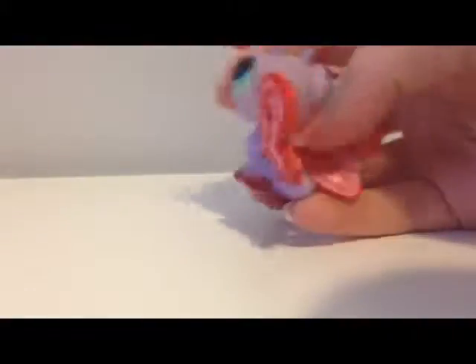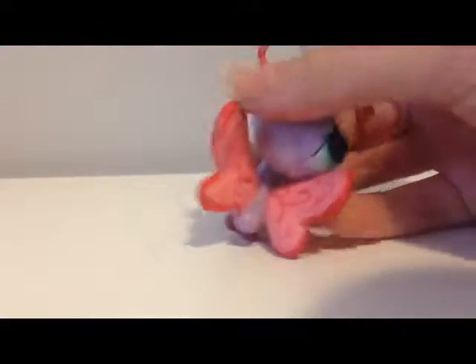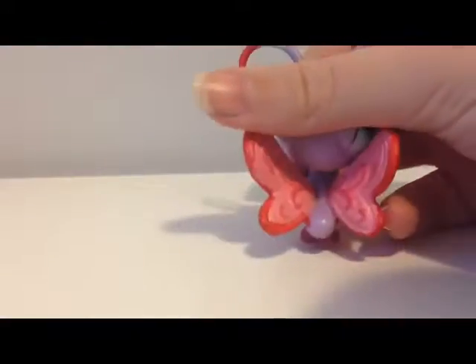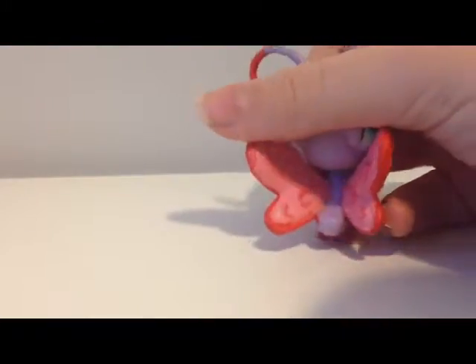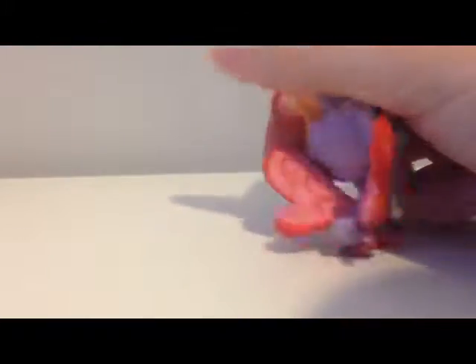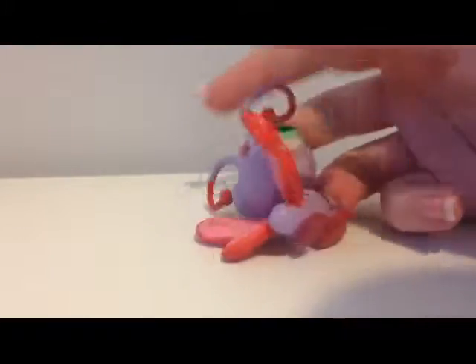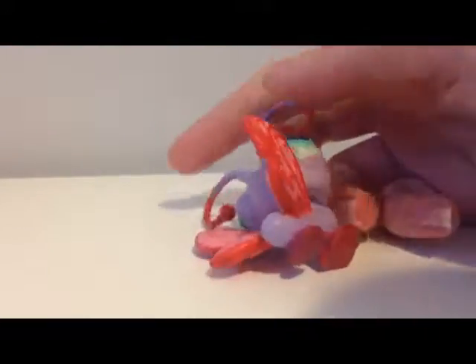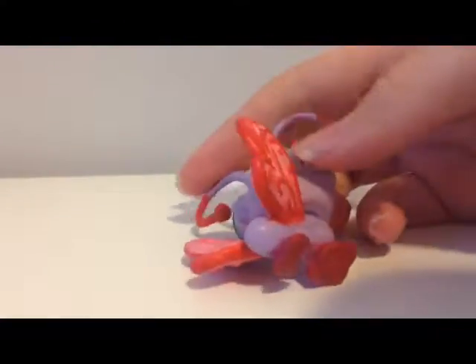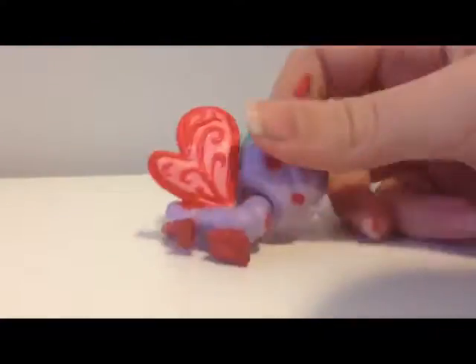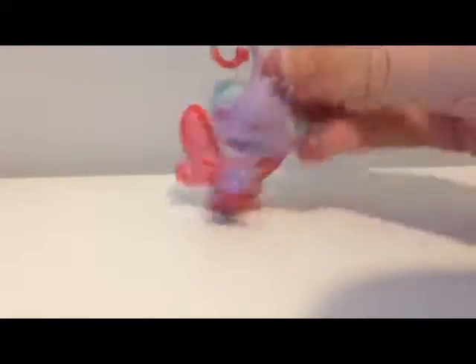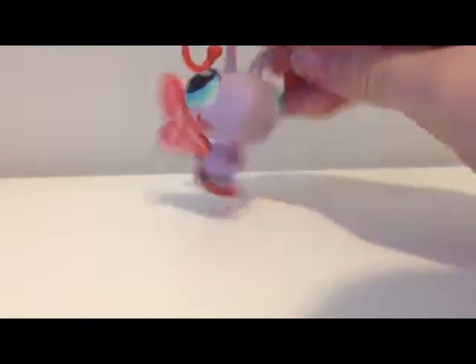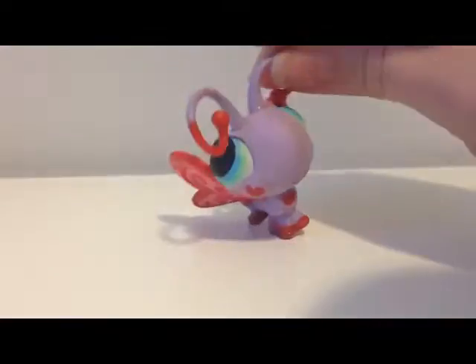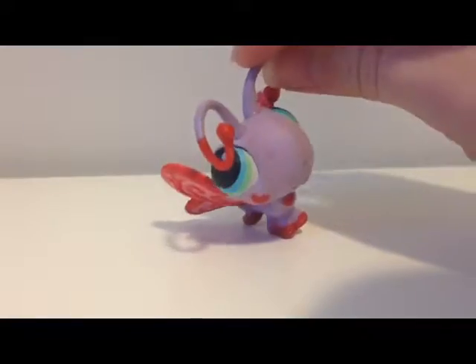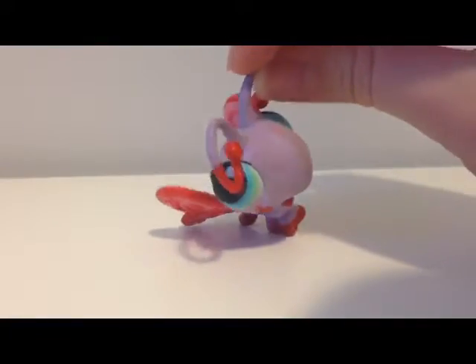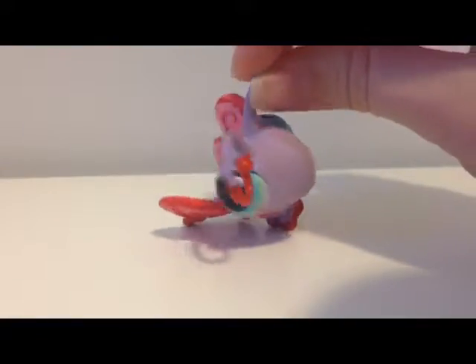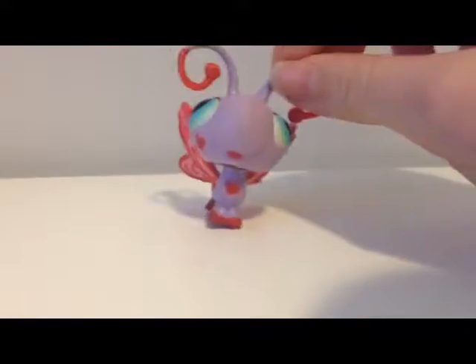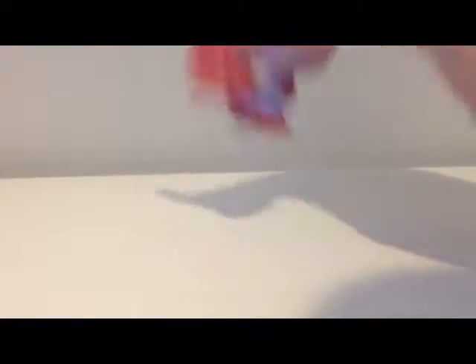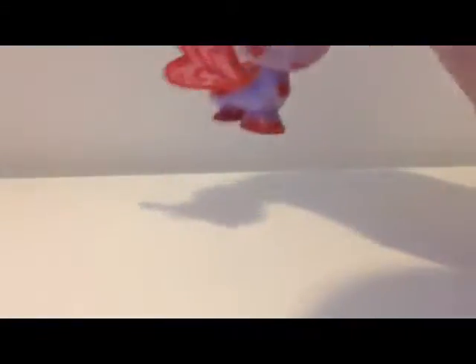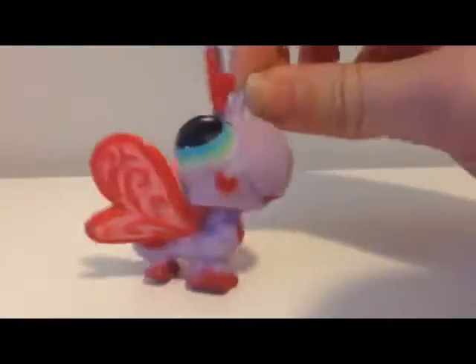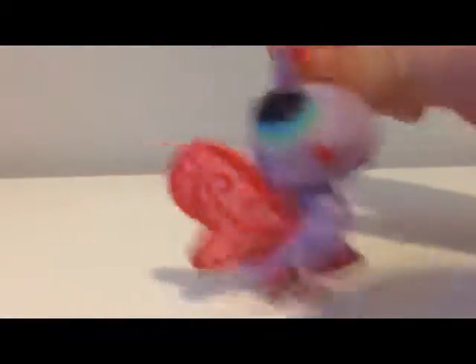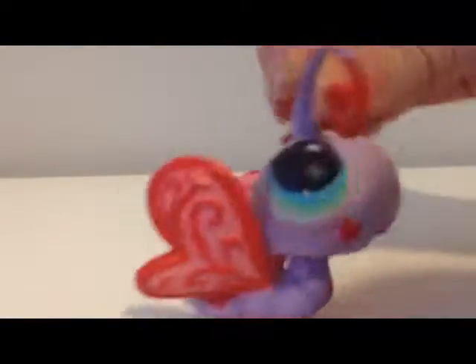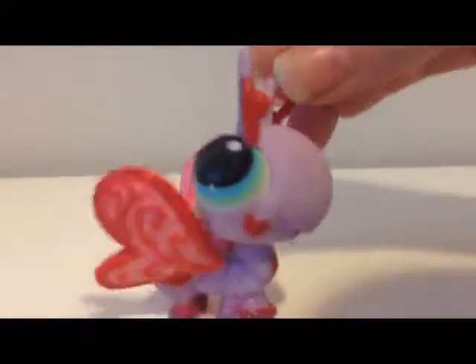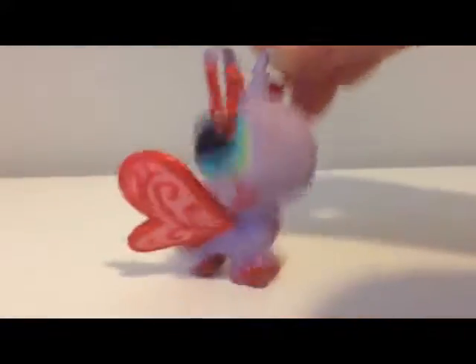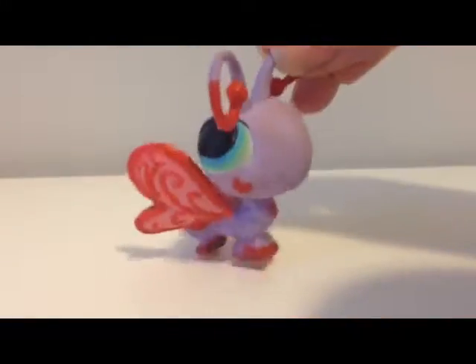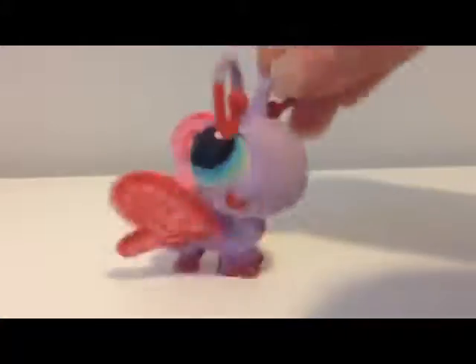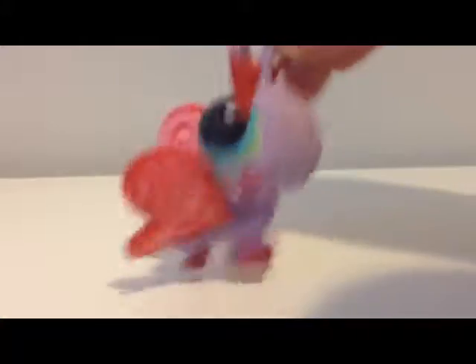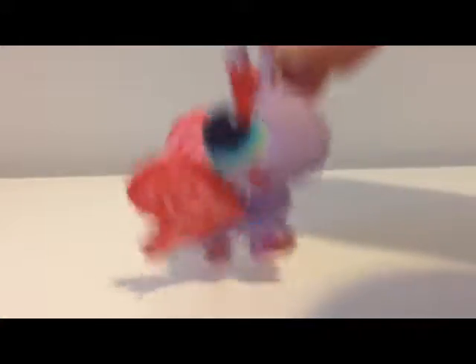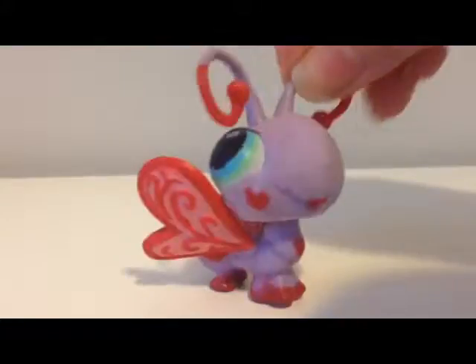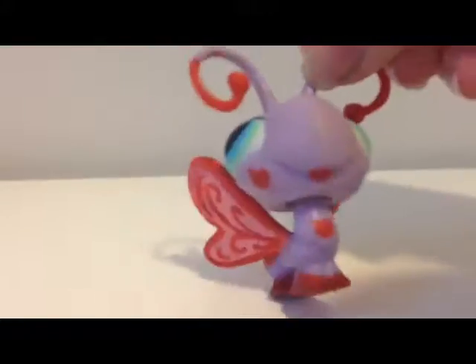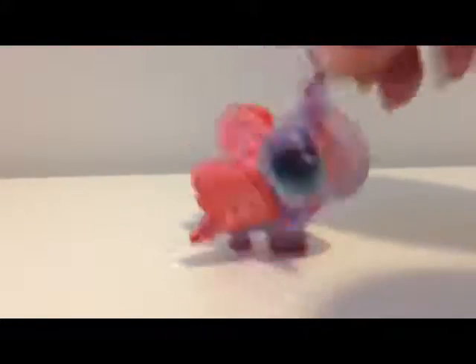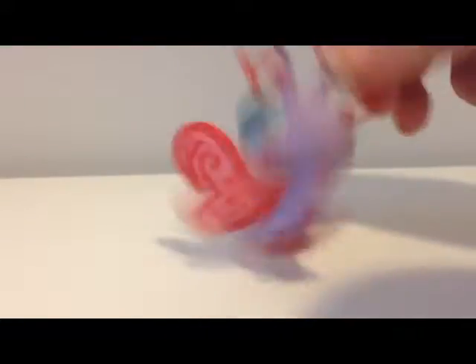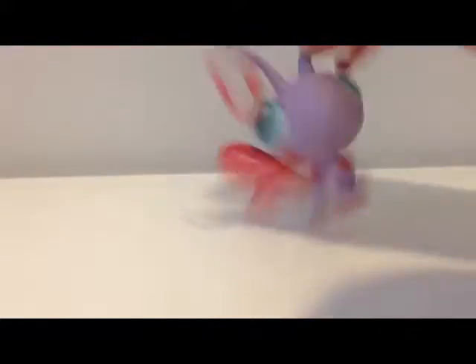I didn't do the back — I was going to, but then I forgot about it. But this is my Valentine's Day custom, and I hope you like it. It's super cute.